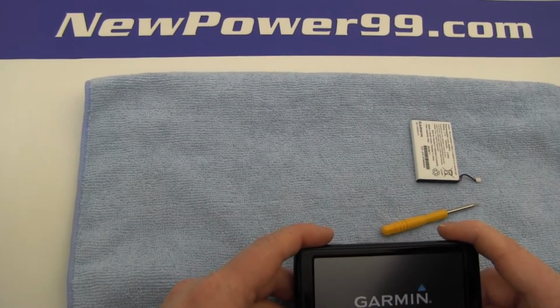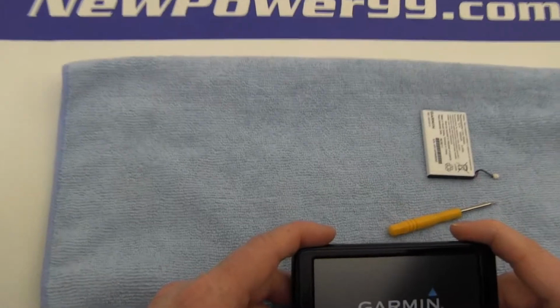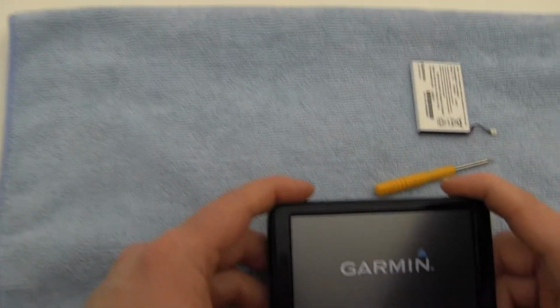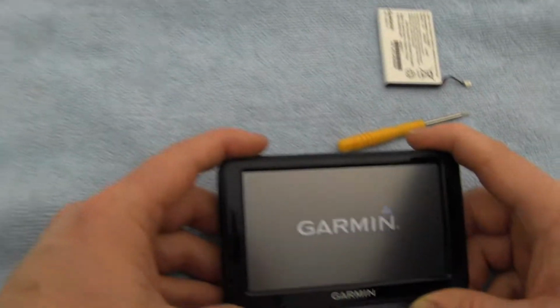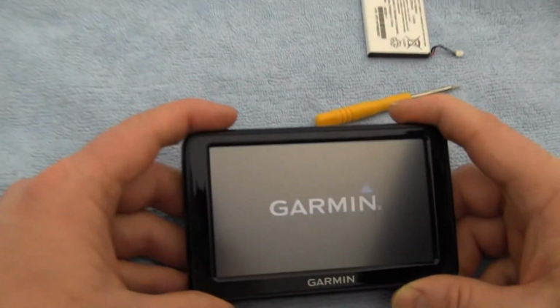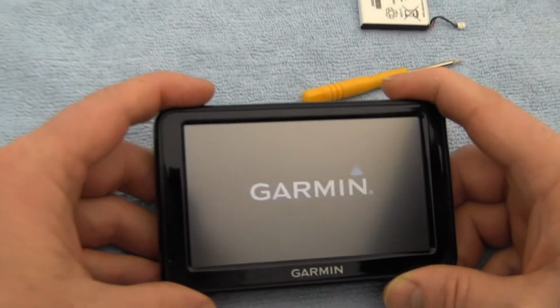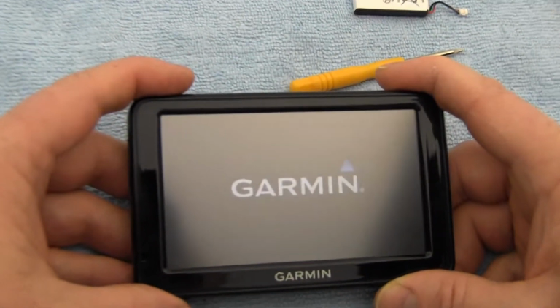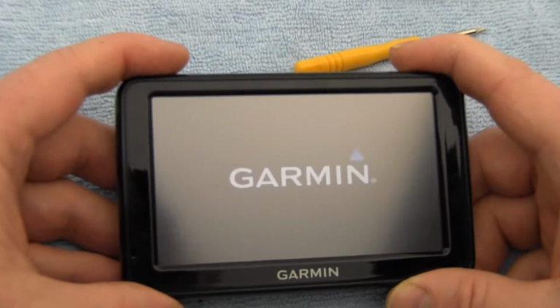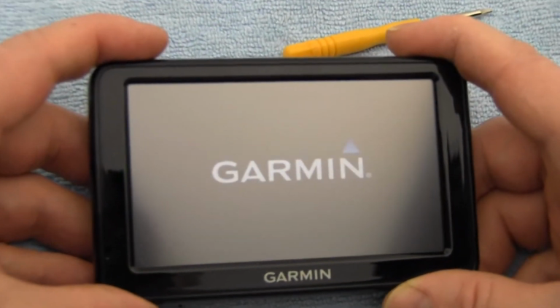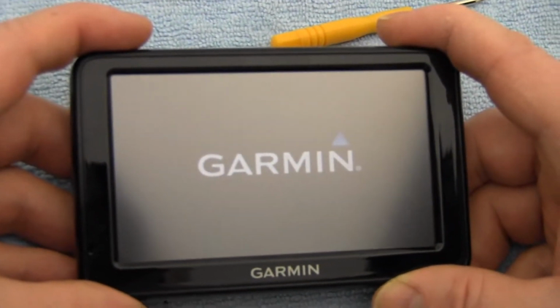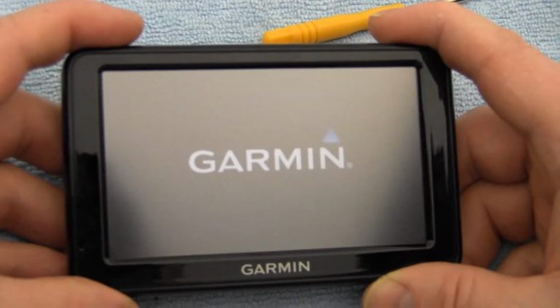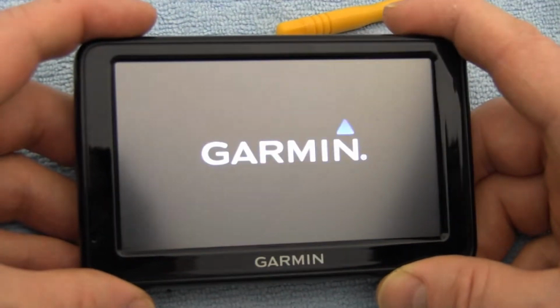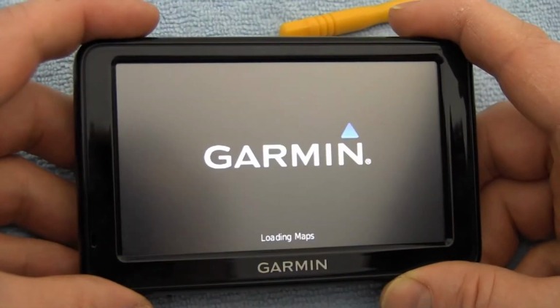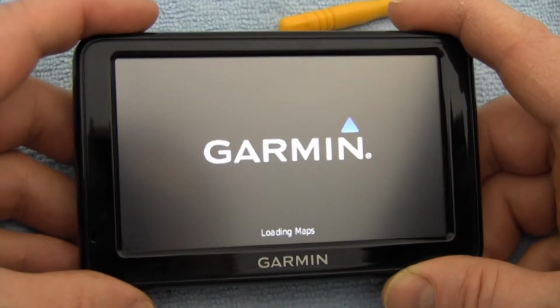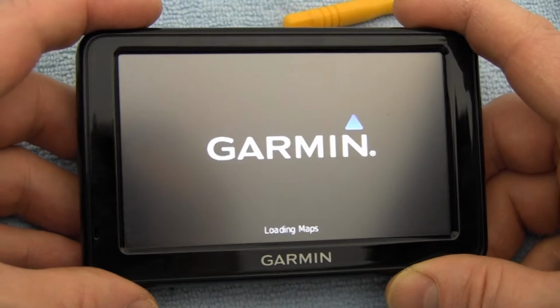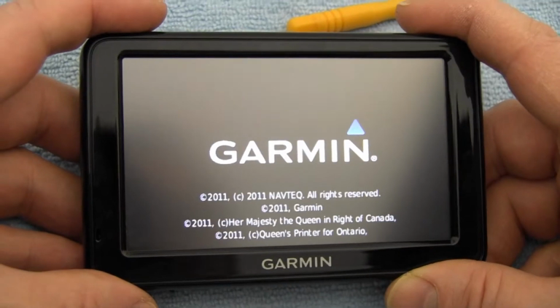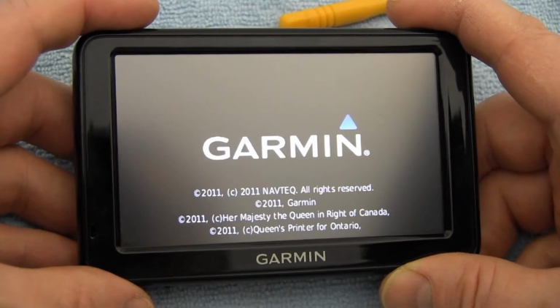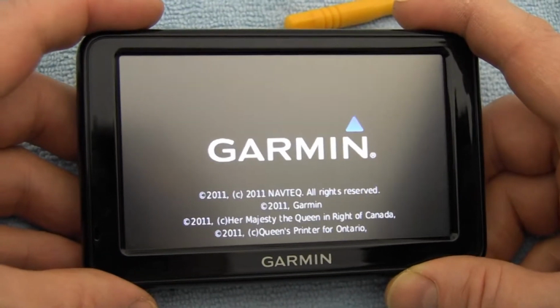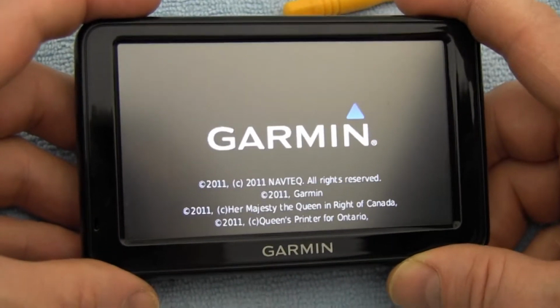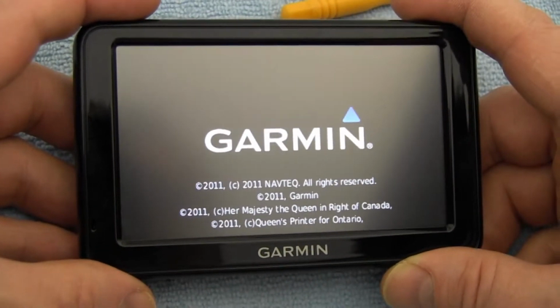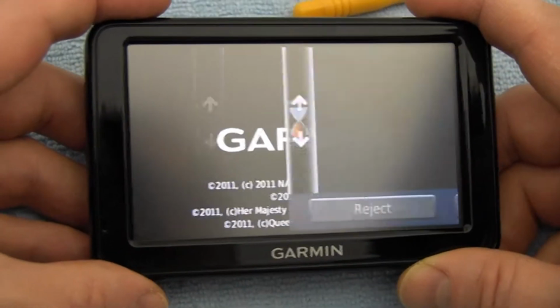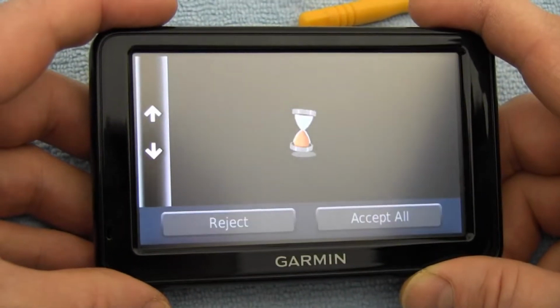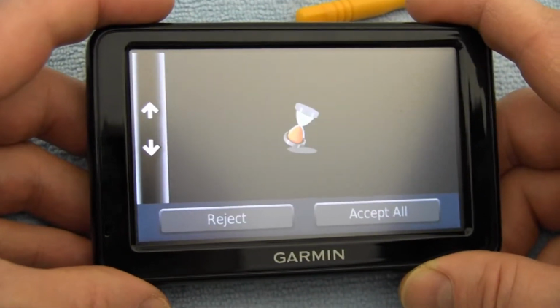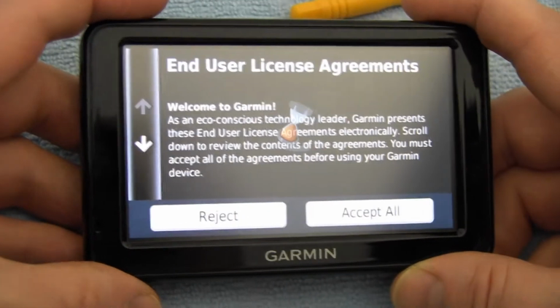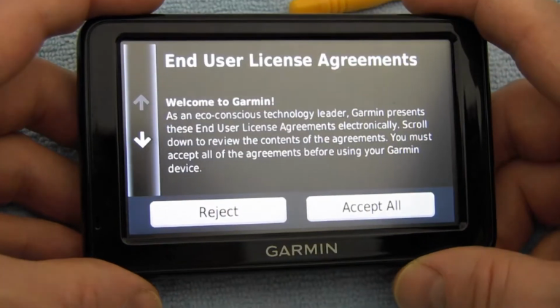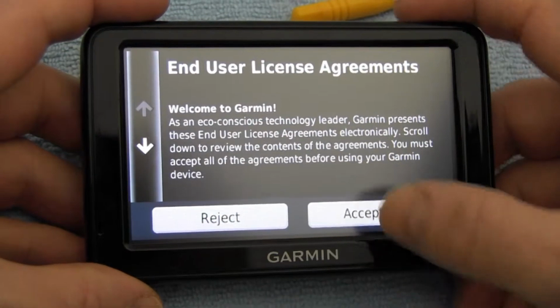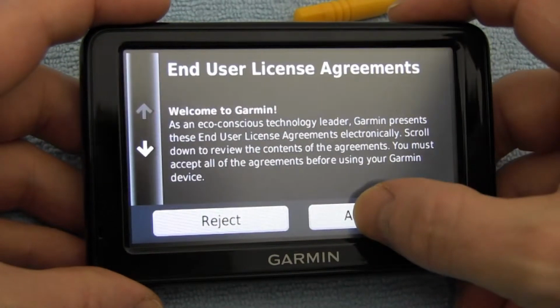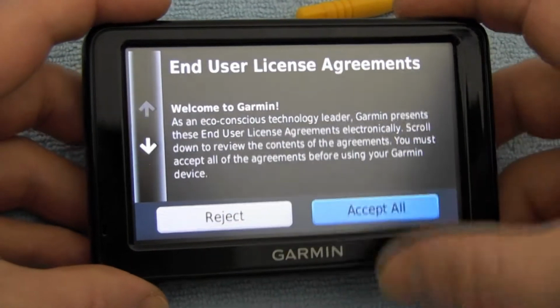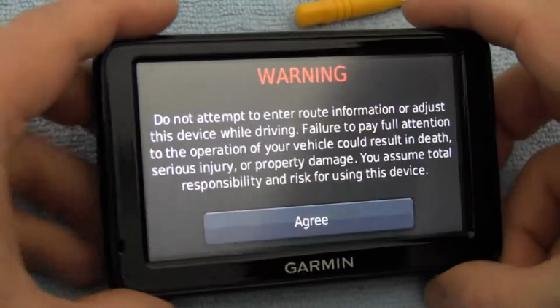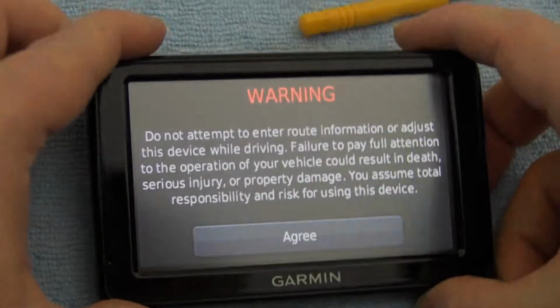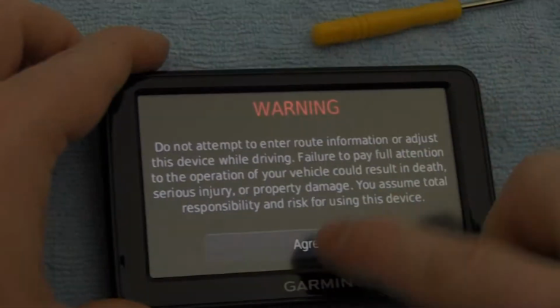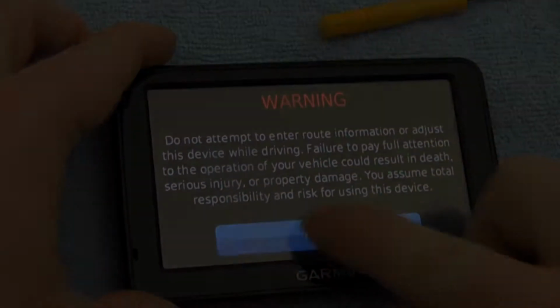Turn on your Garmin with its newly installed battery from NewPower99.com. Your Garmin should now work perfectly. Be sure to charge the unit for at least two hours before continuing to use.